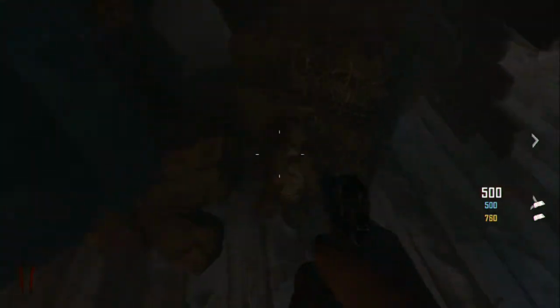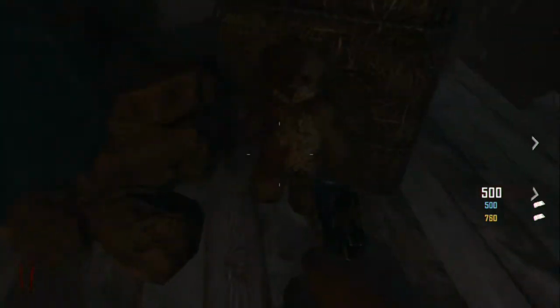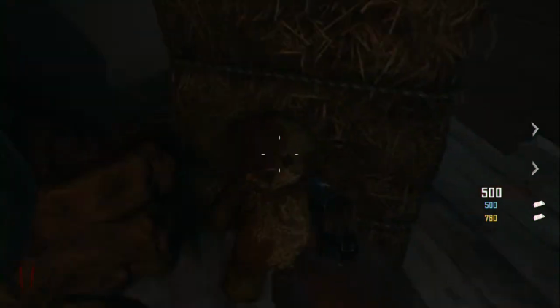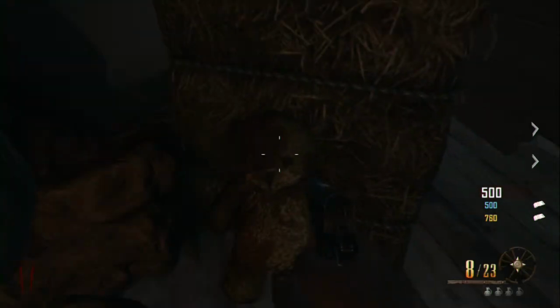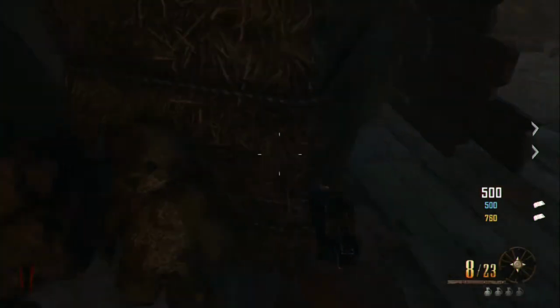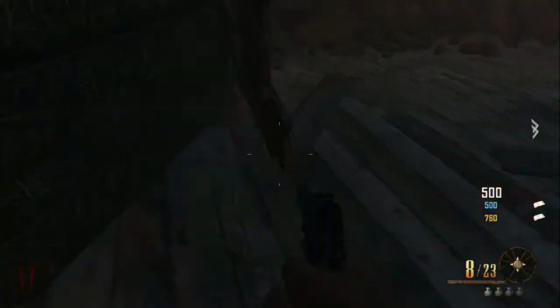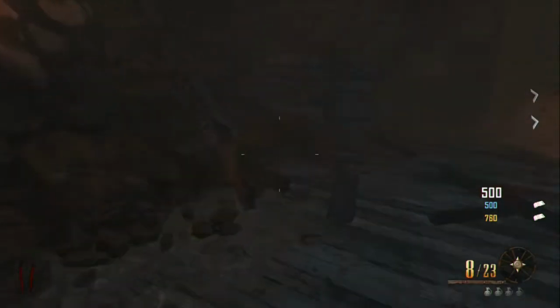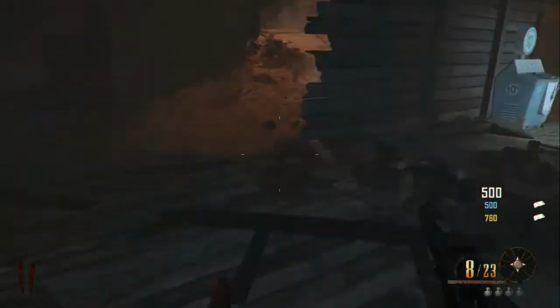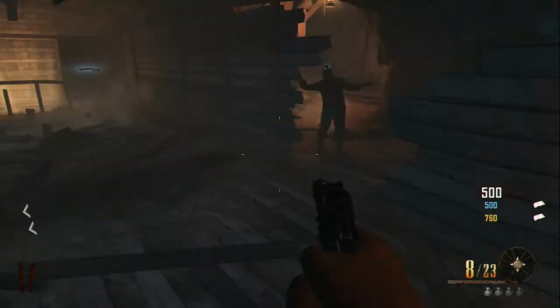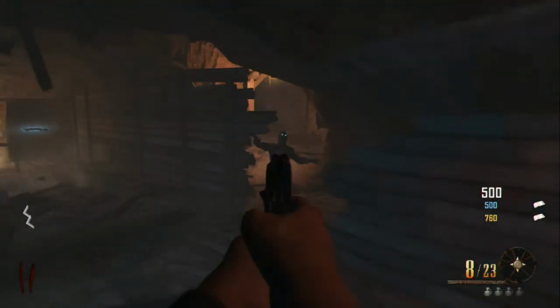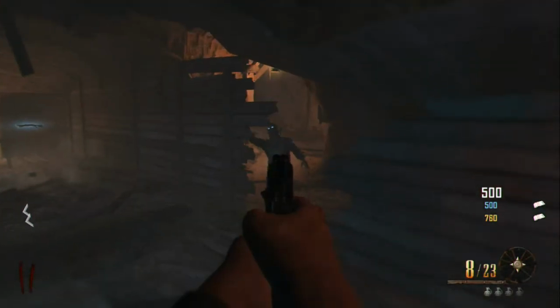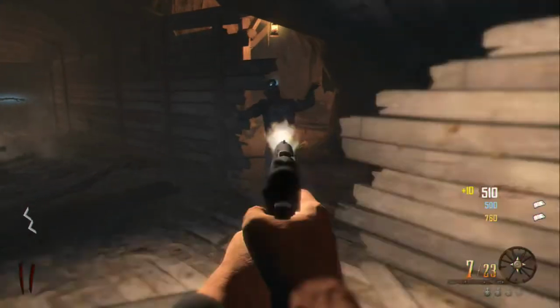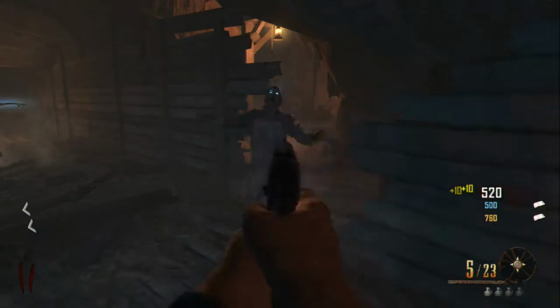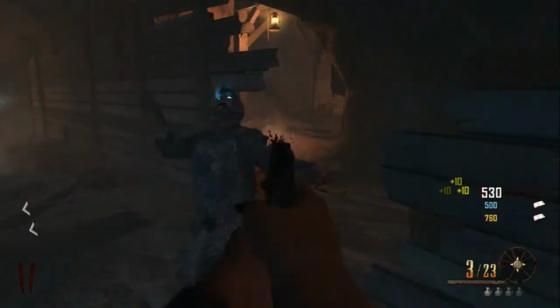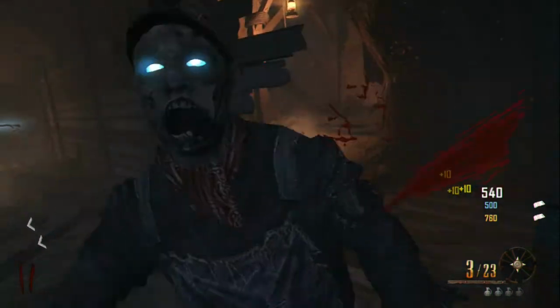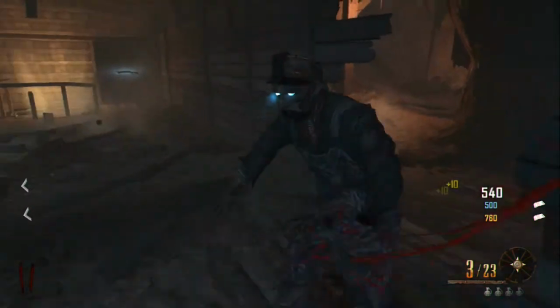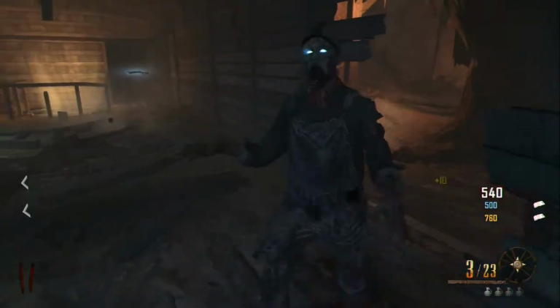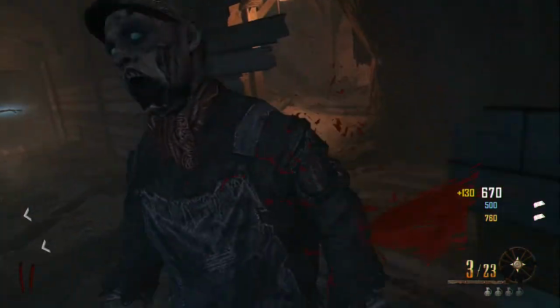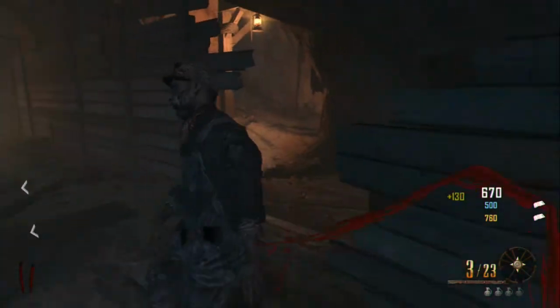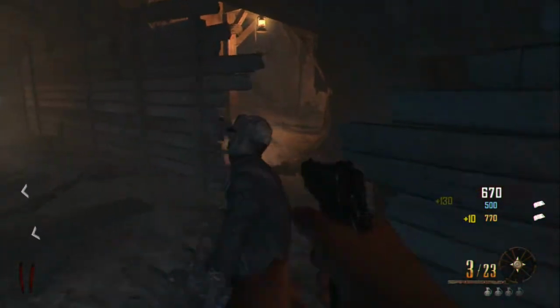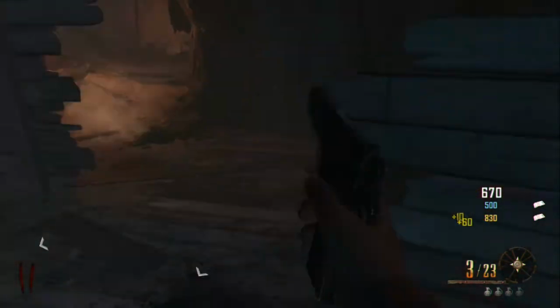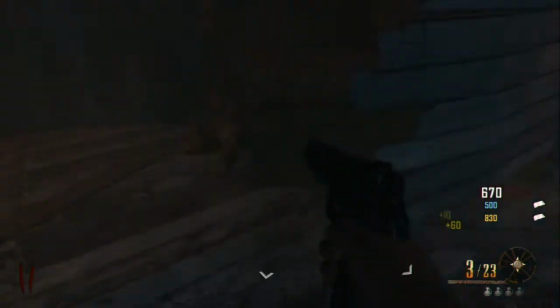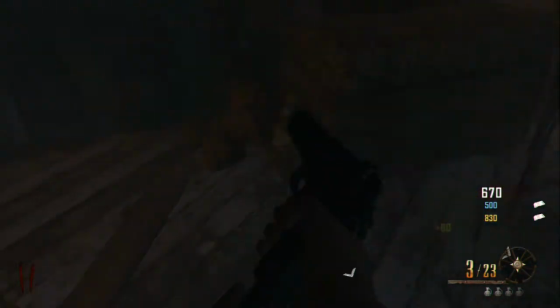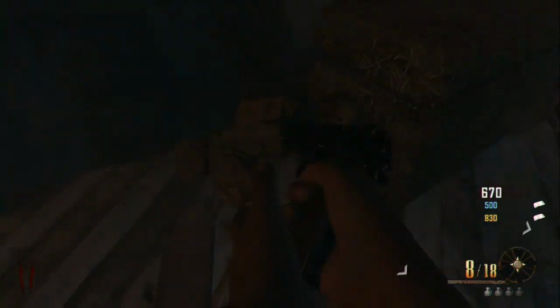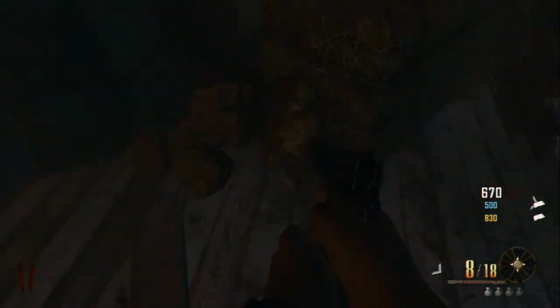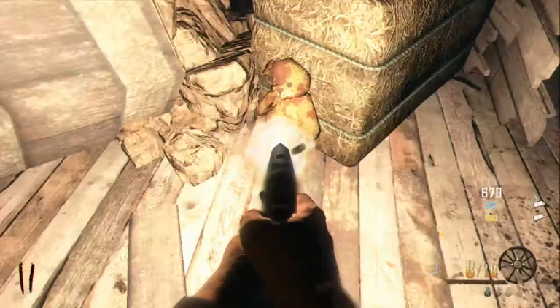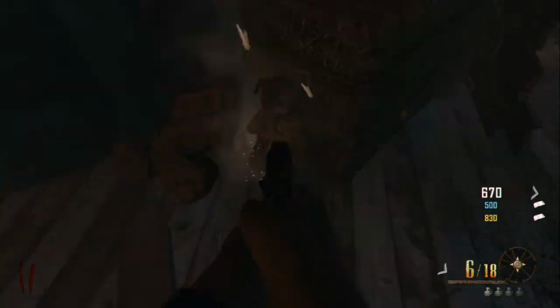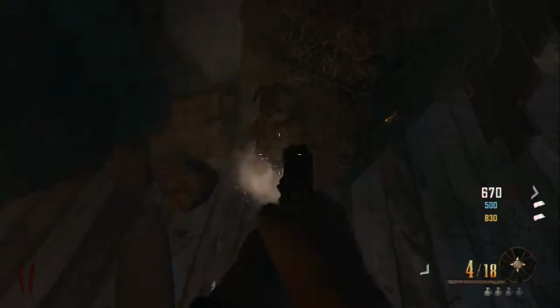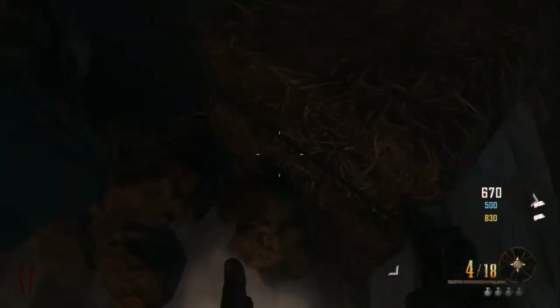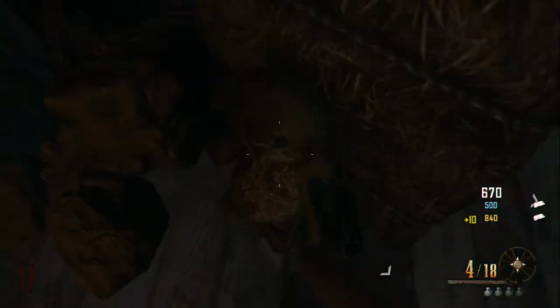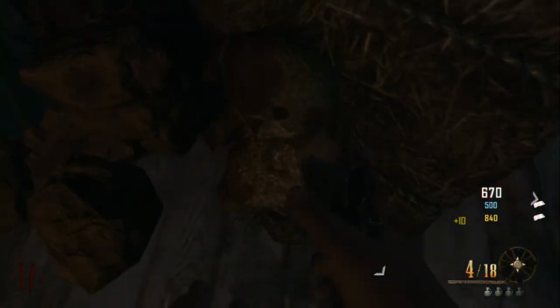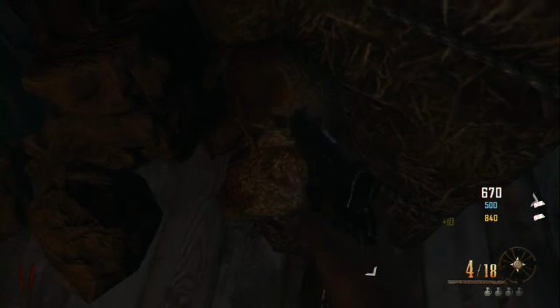Right here, once you walk in, there's going to be a teddy bear. Once you slide in, it's going to be on your right — it's going to be in a dark corner. Make sure to look out for that teddy bear. Click X and you should have it.